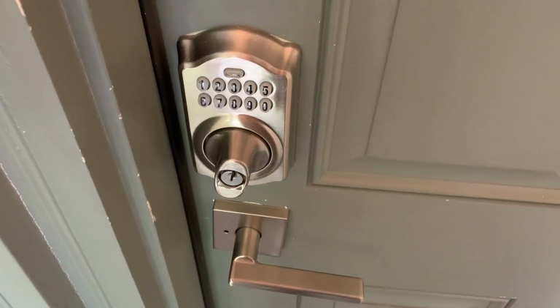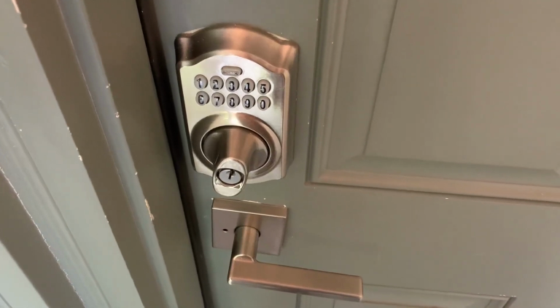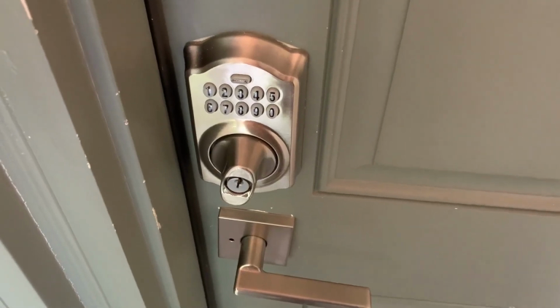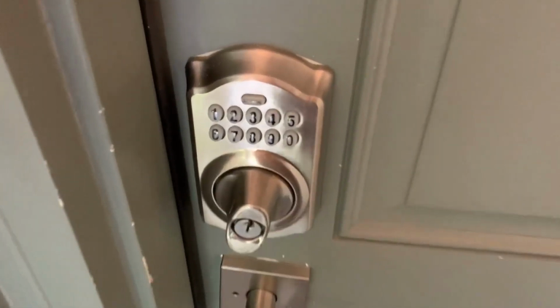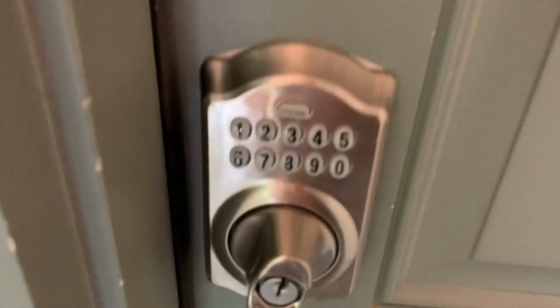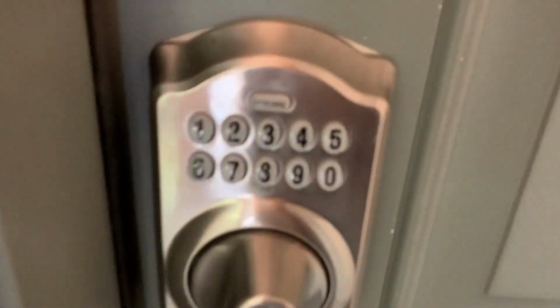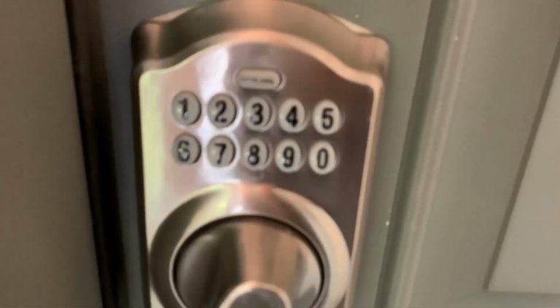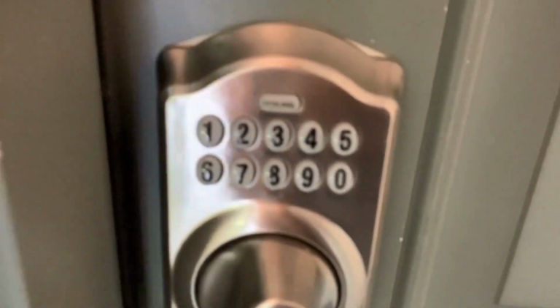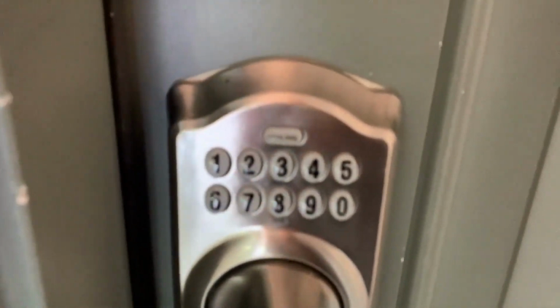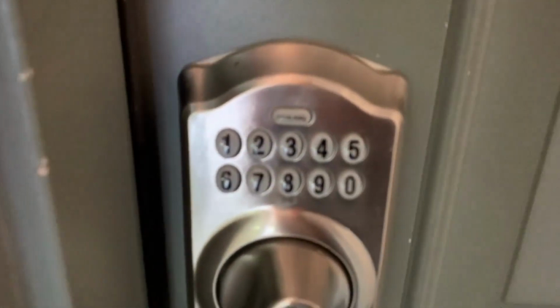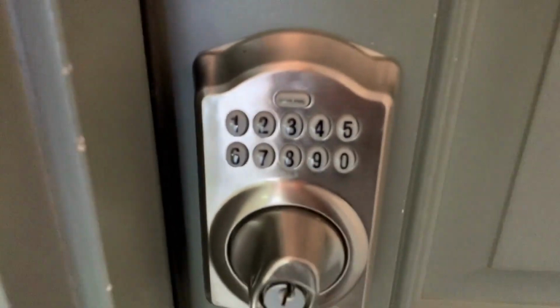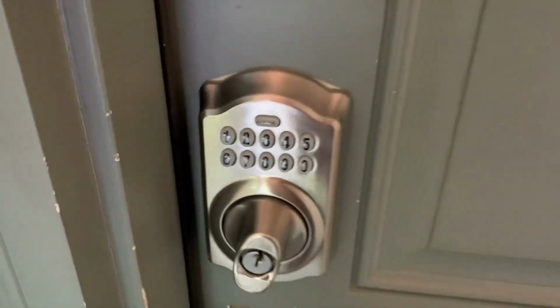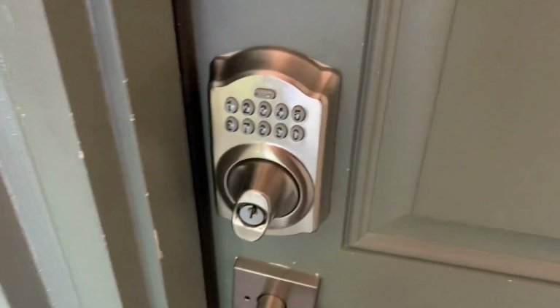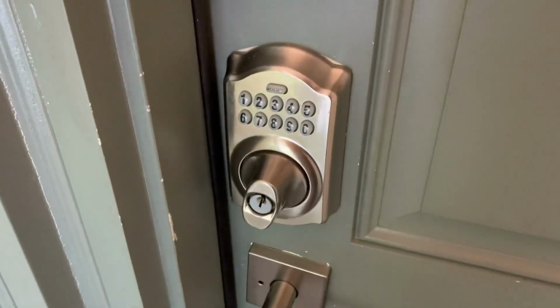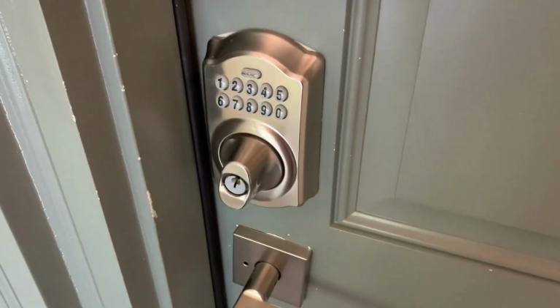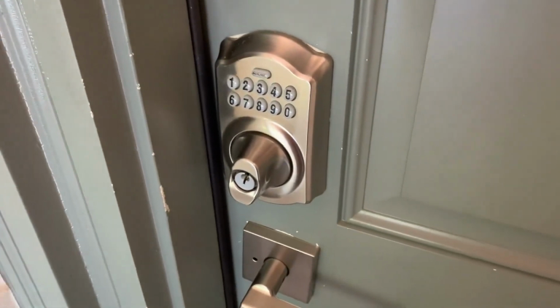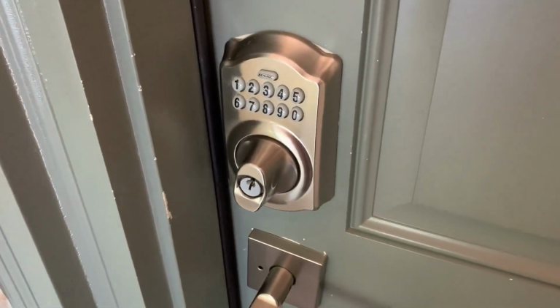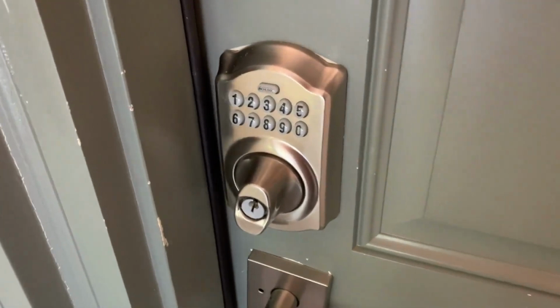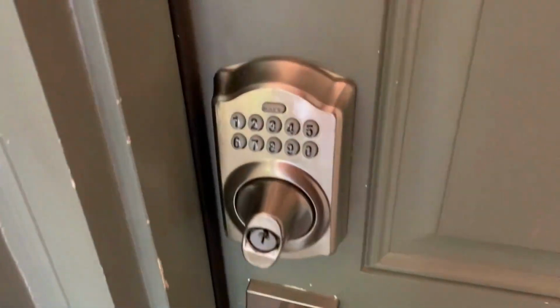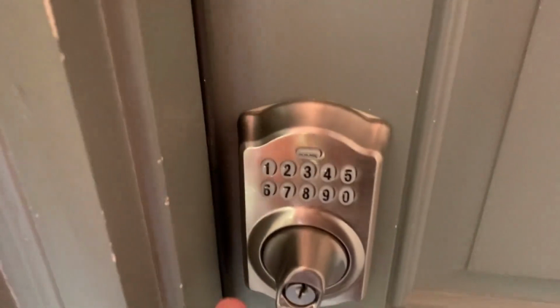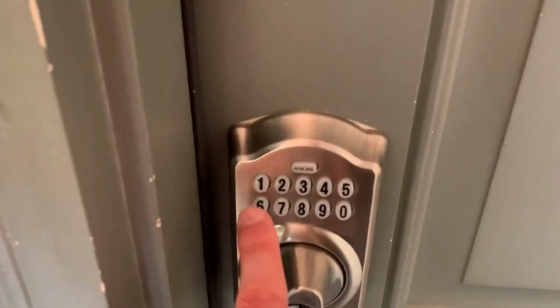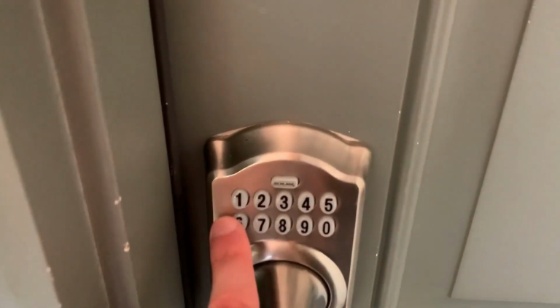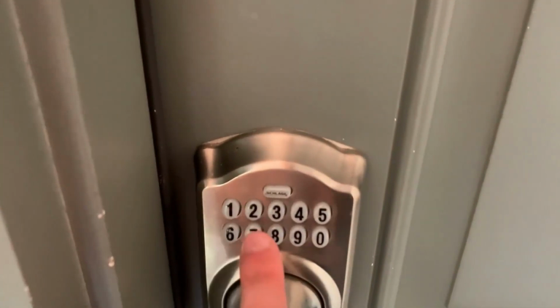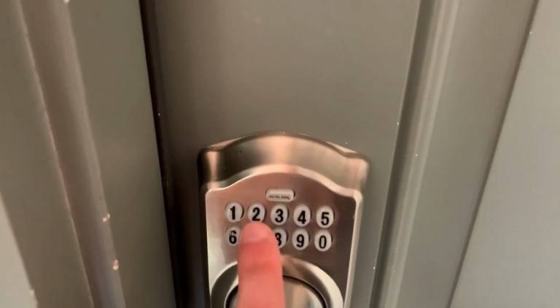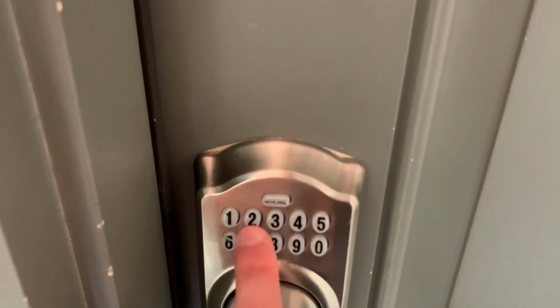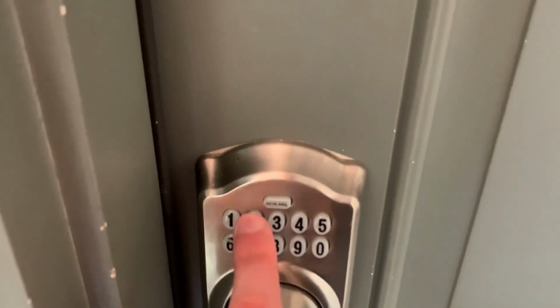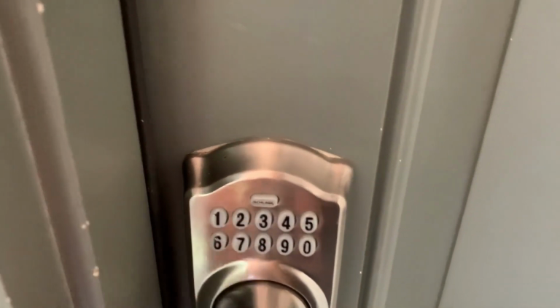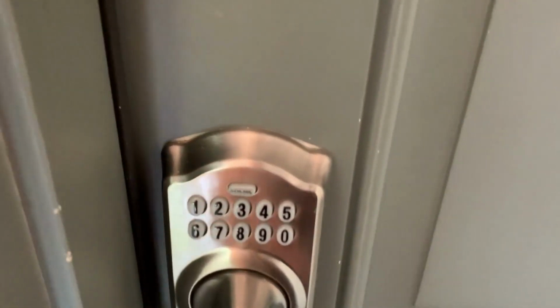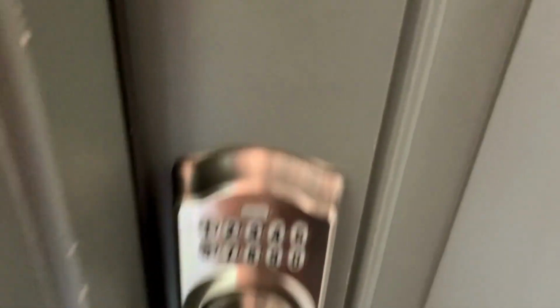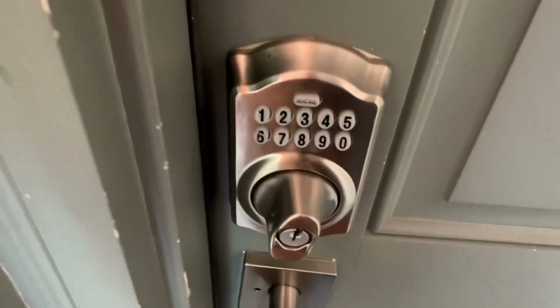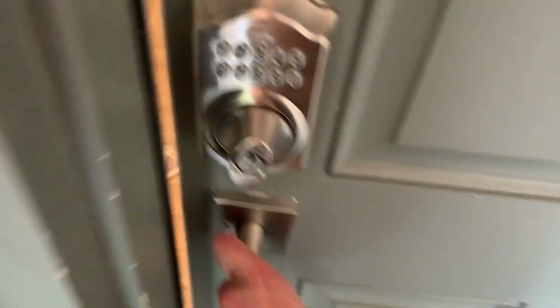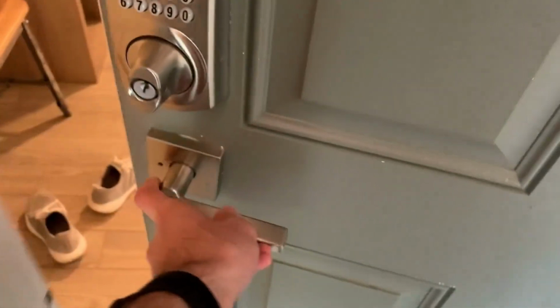Hey guys, in this video I want to share with you everything you should know before getting the Schlage lock. This is a smart lock that is very easy to install. Schlage has really high quality products — they're one of the best sellers on Amazon.